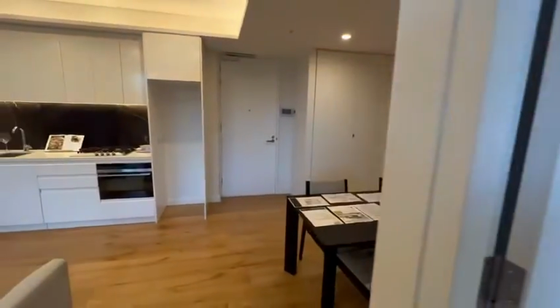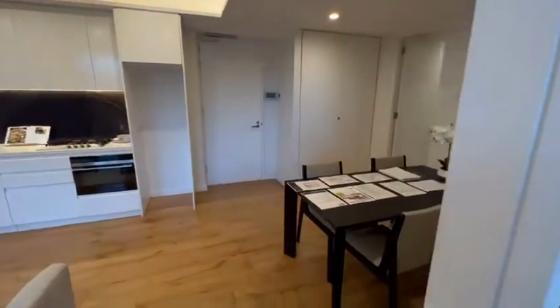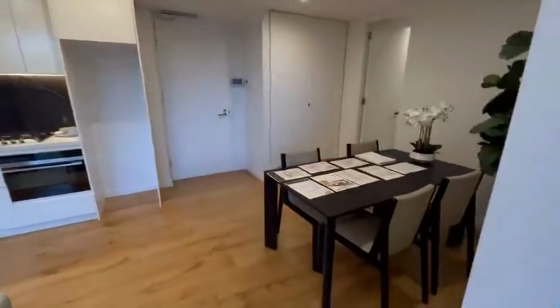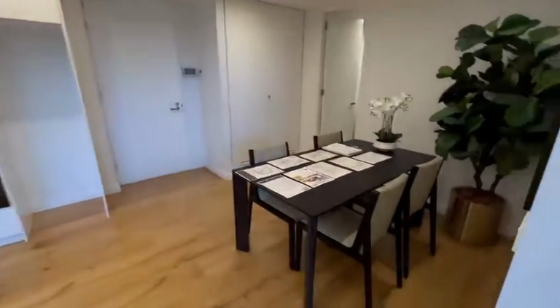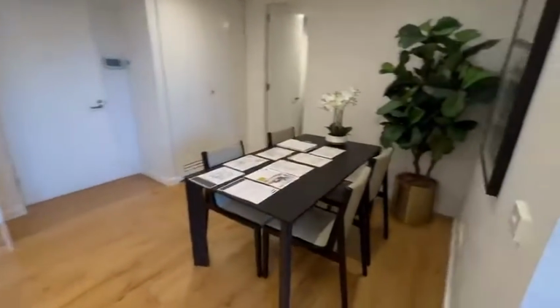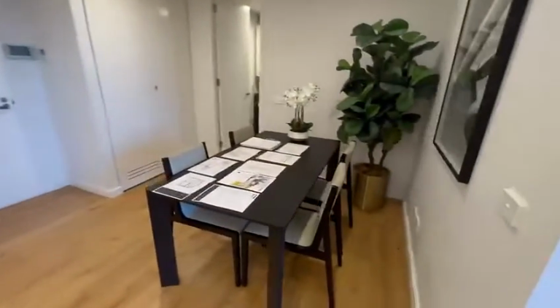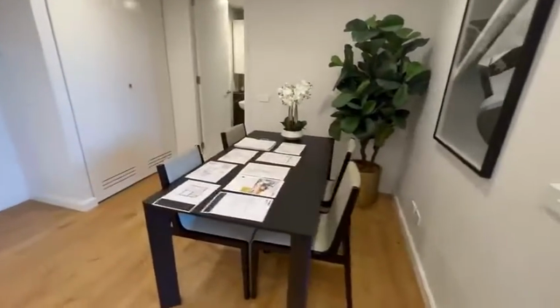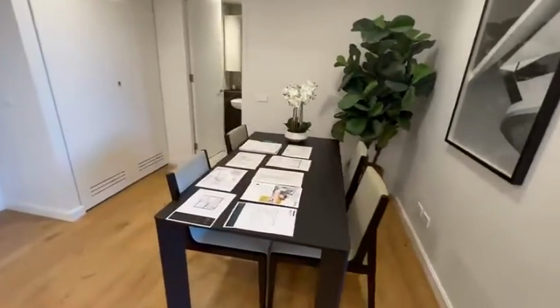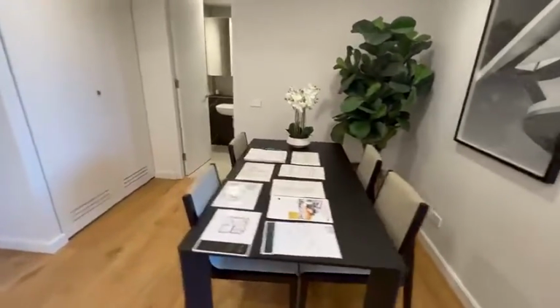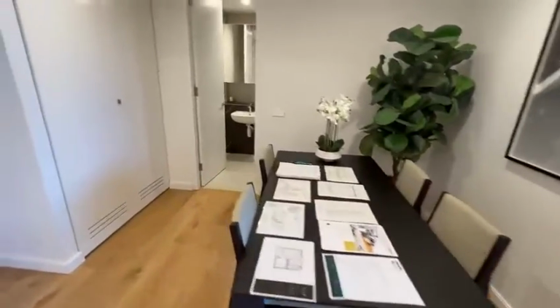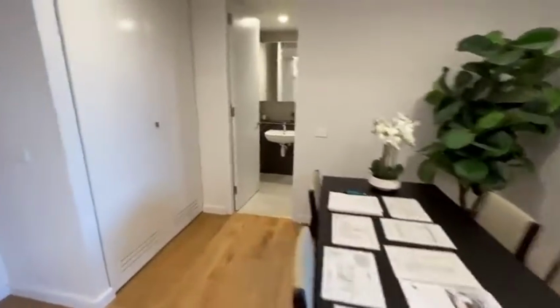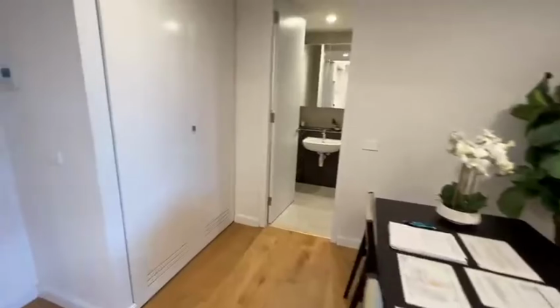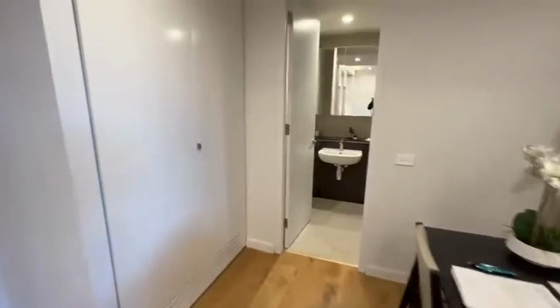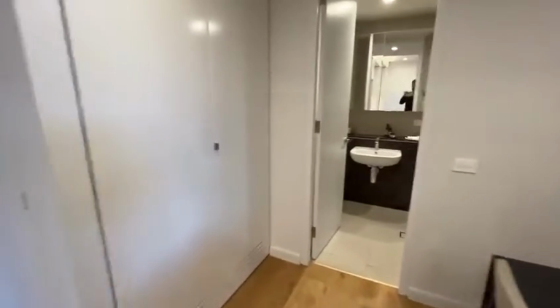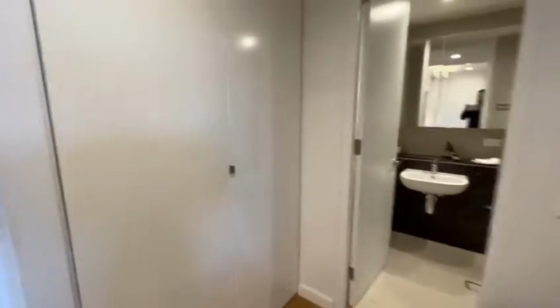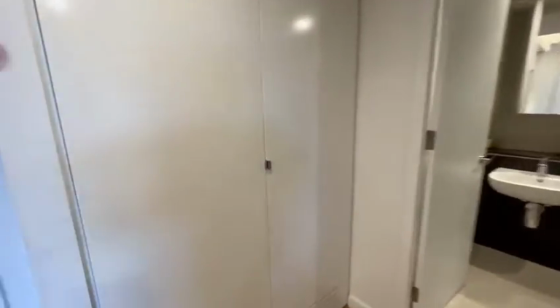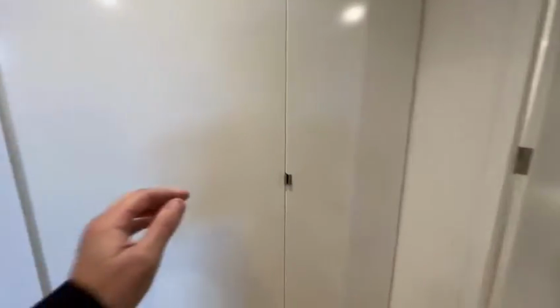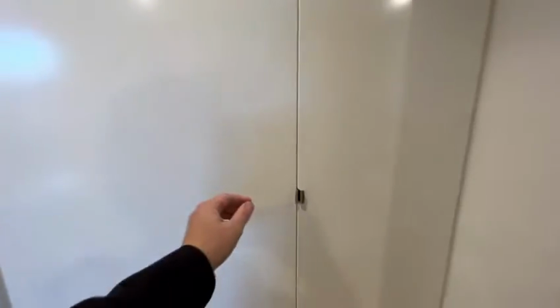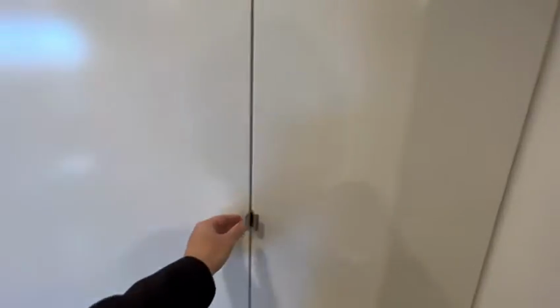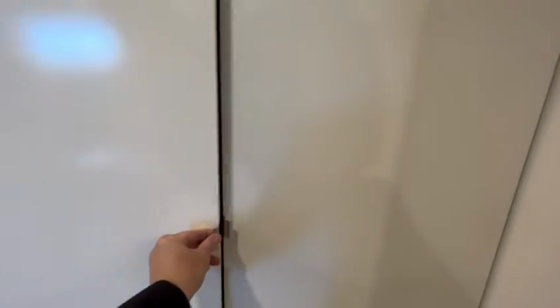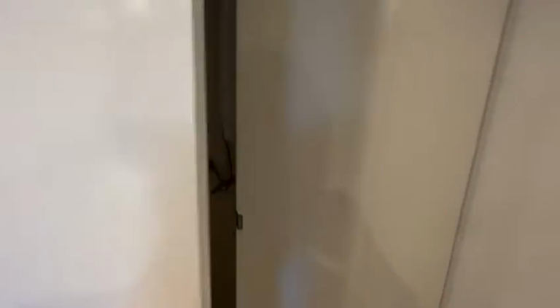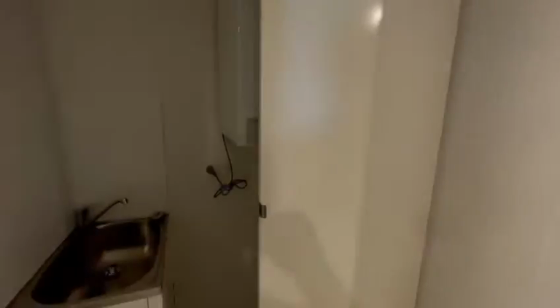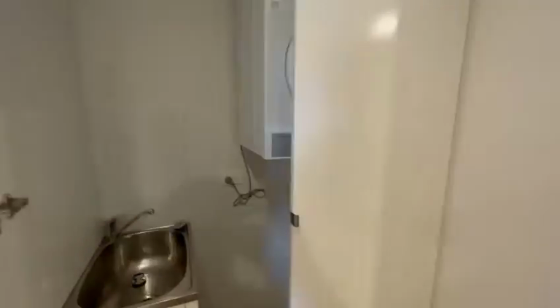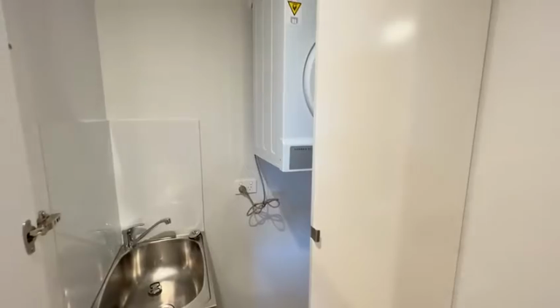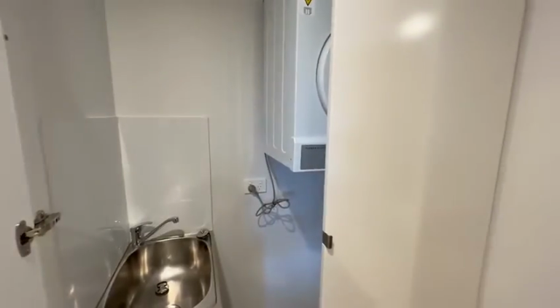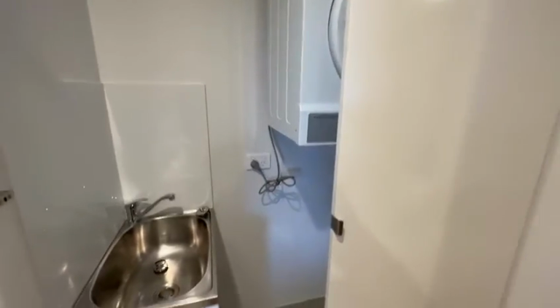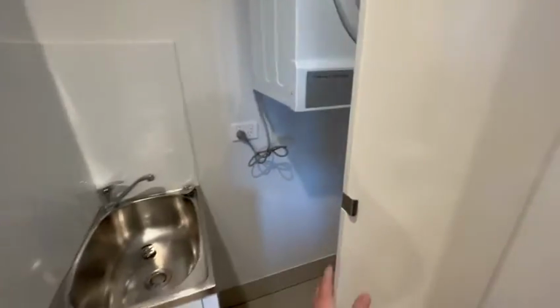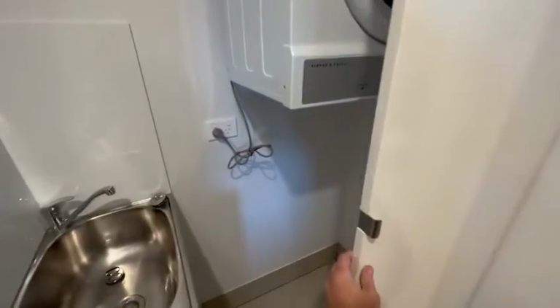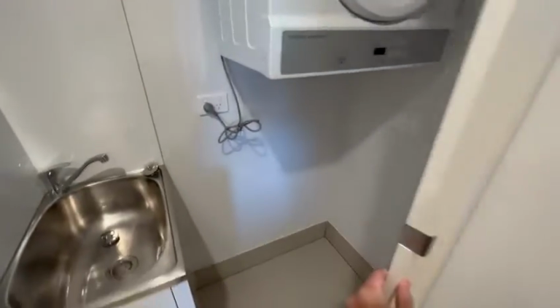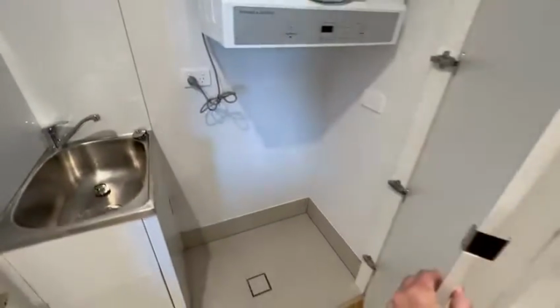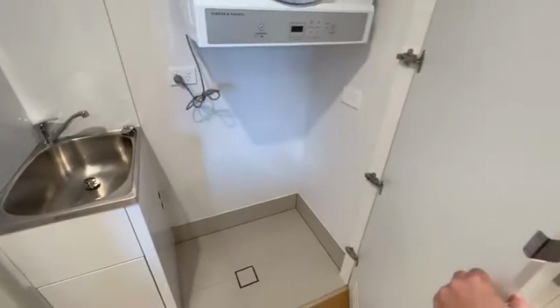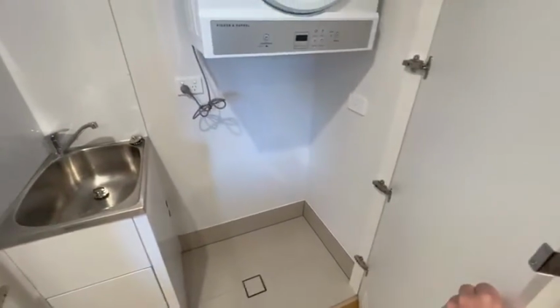There's a dining area, and an interior laundry with space for both a dryer and a washing machine.